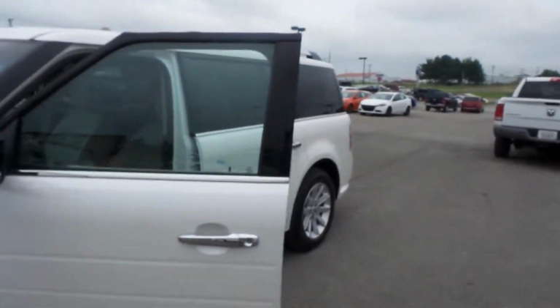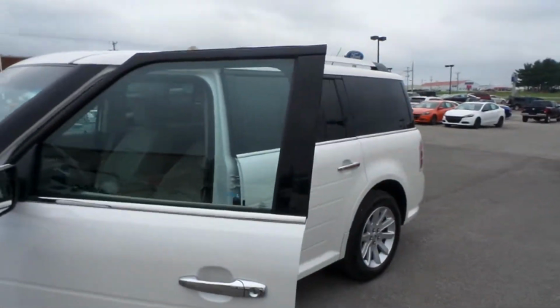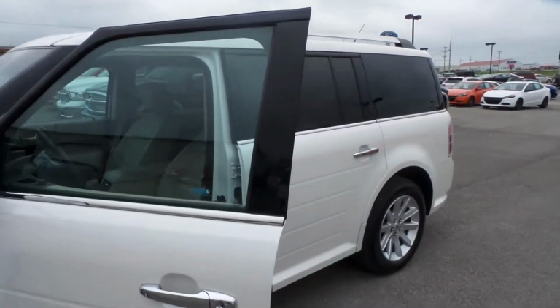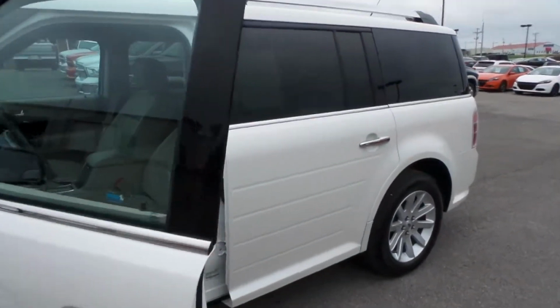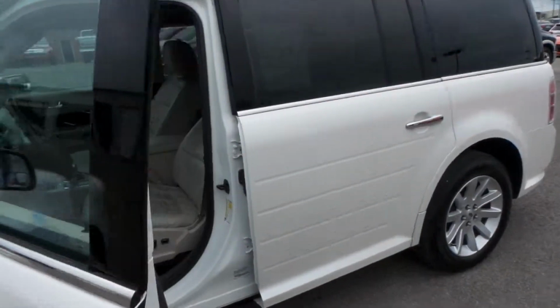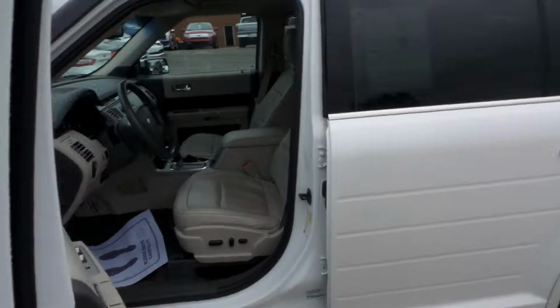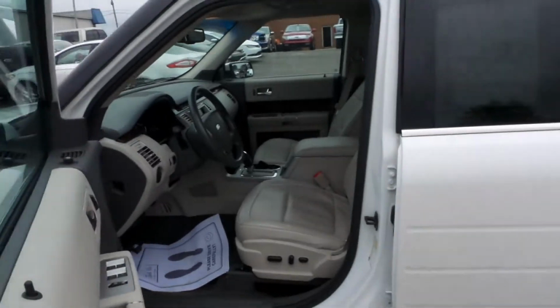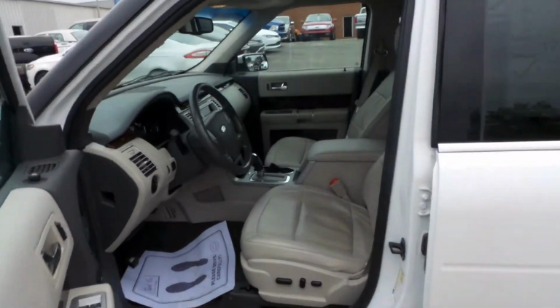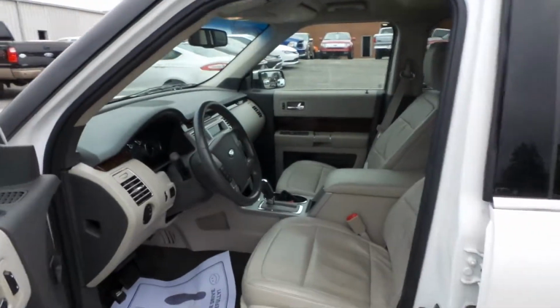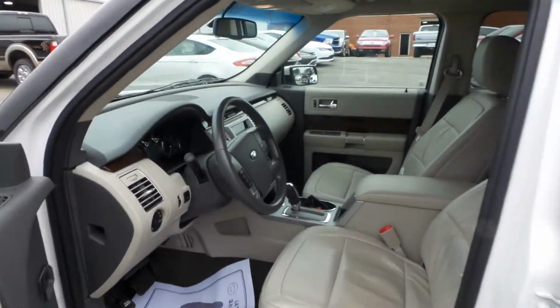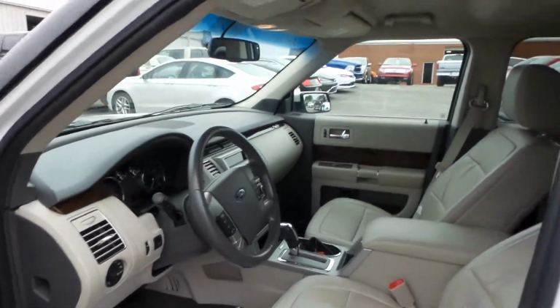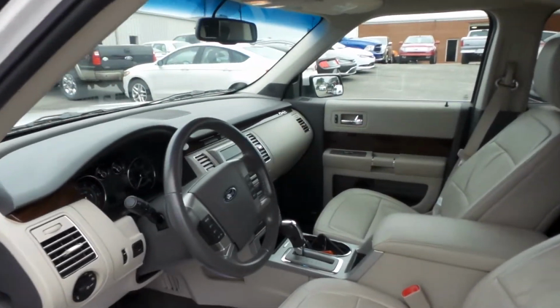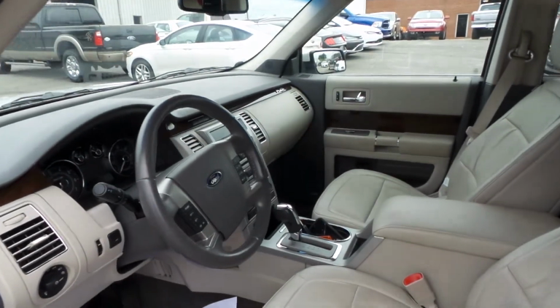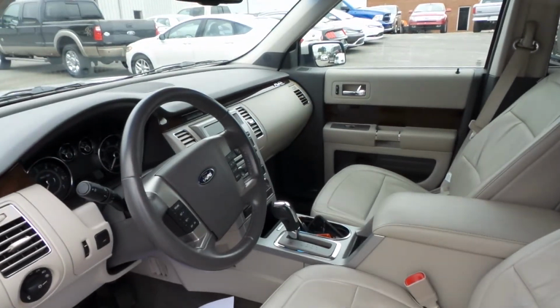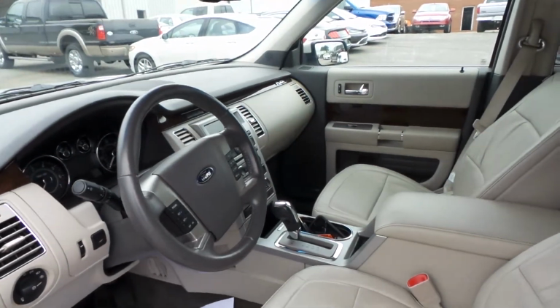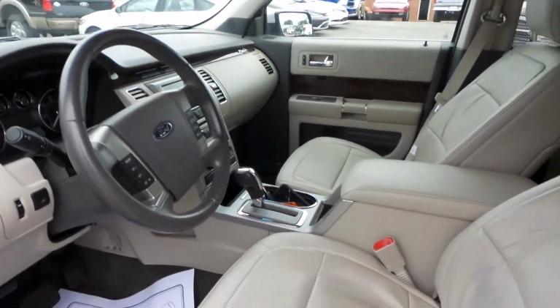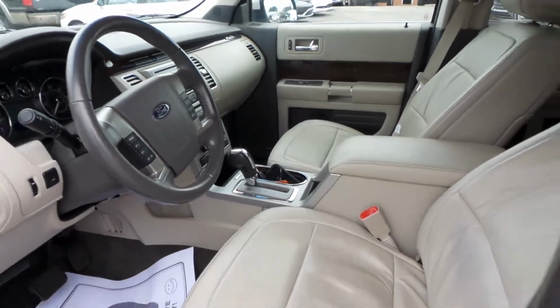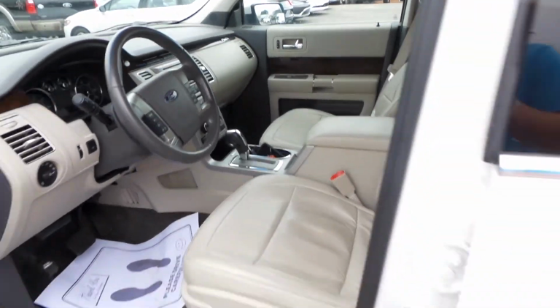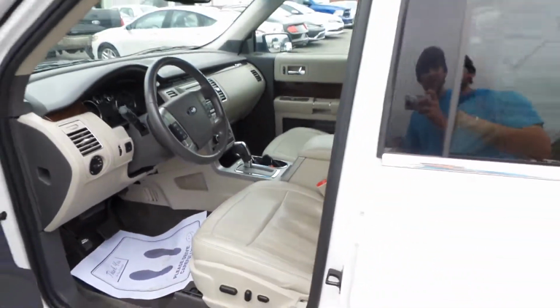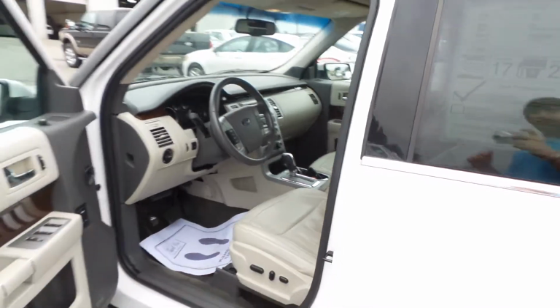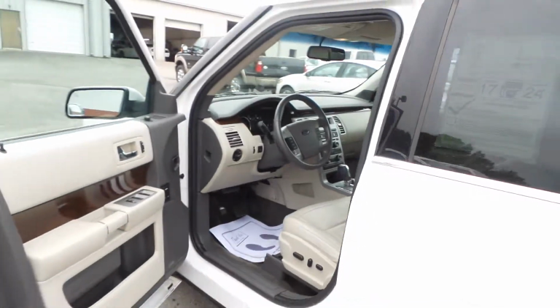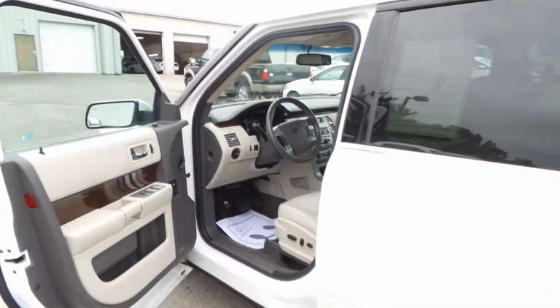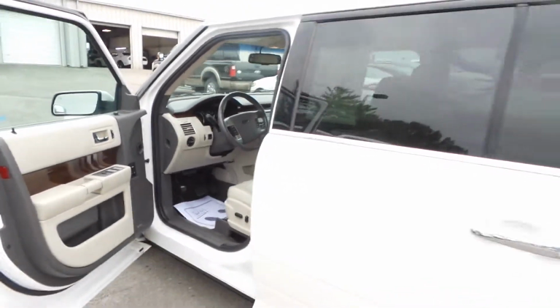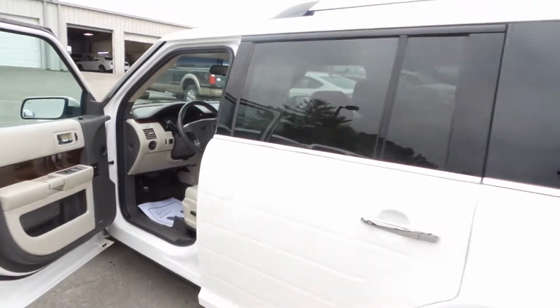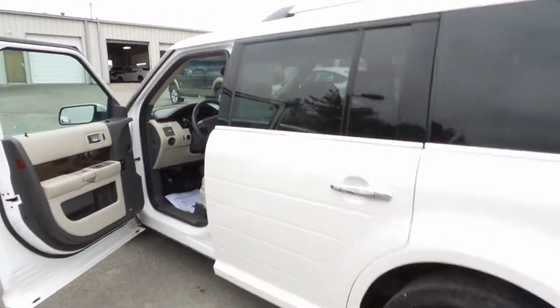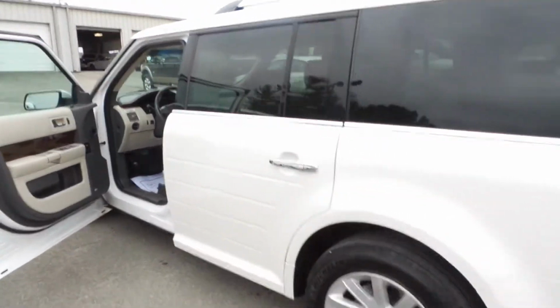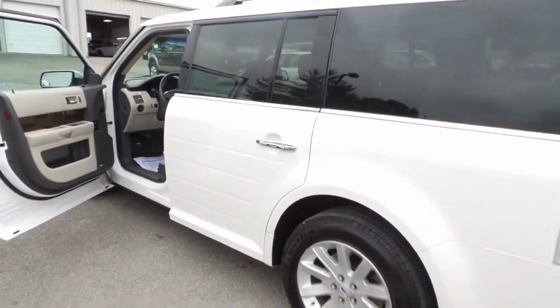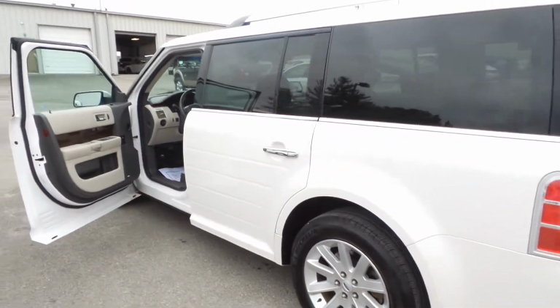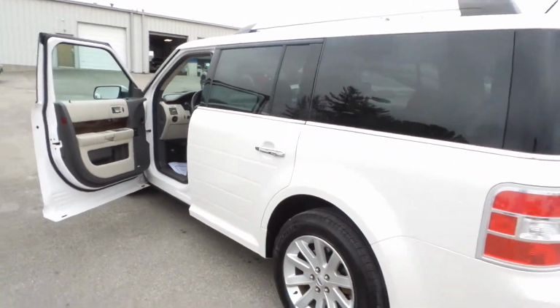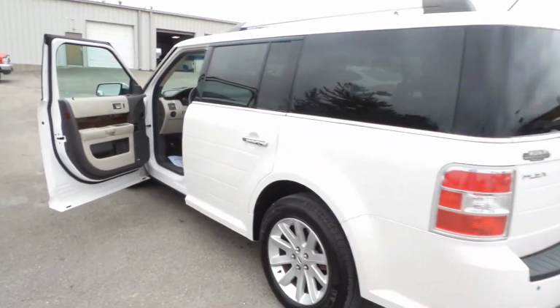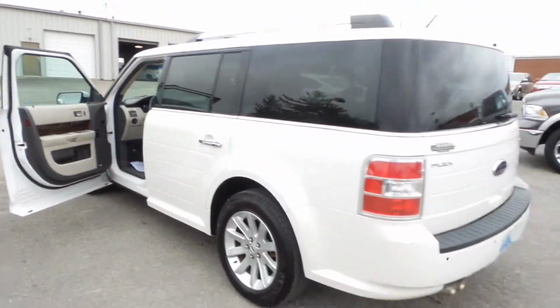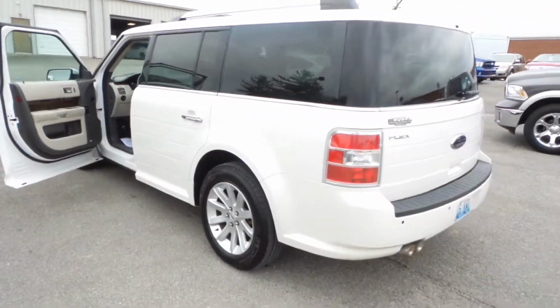It comes with keyless entry, heated leather seats, and a sync entertainment system with voice recognition. The good thing about this car is it only has 62,800 miles, so it has a lot of life left in it.